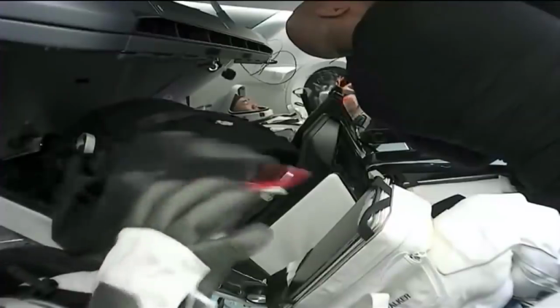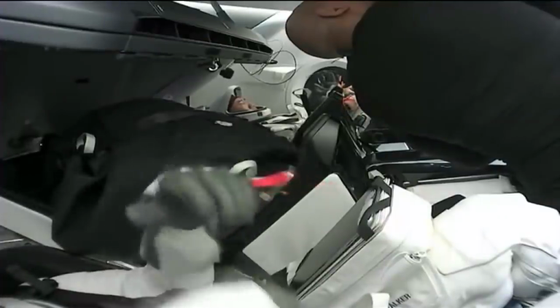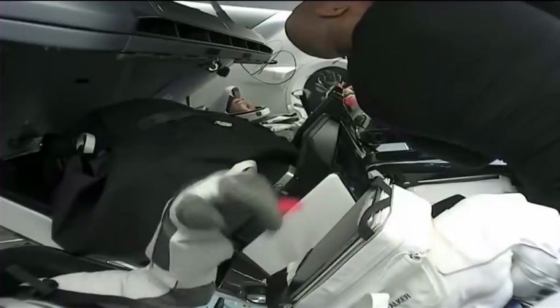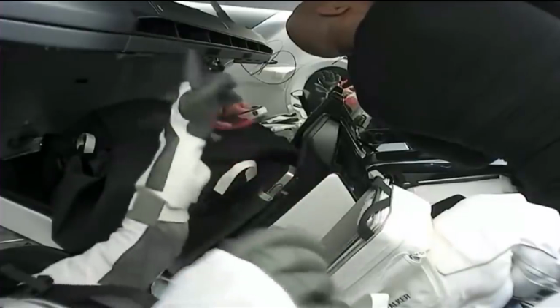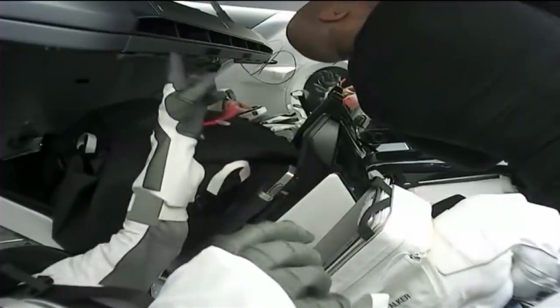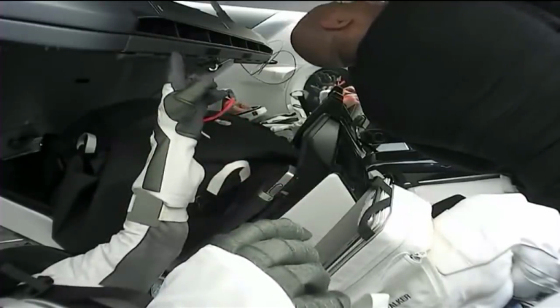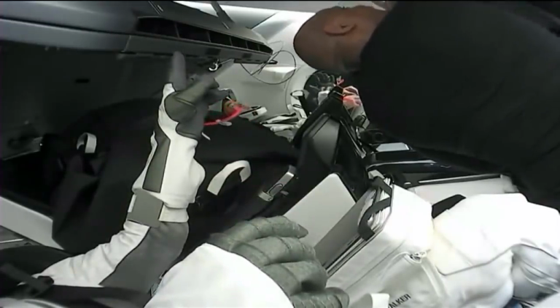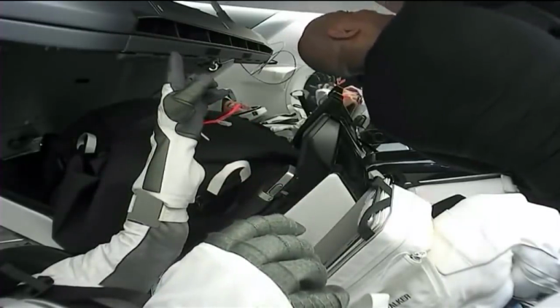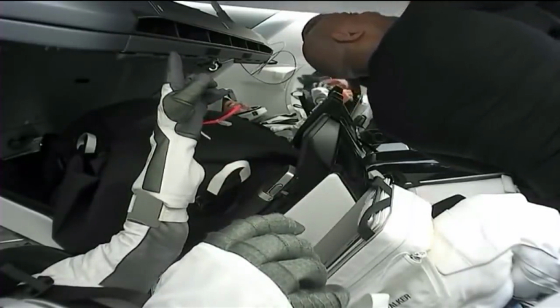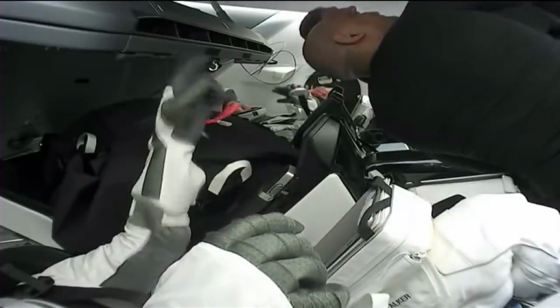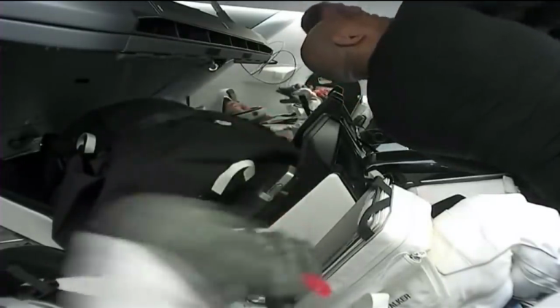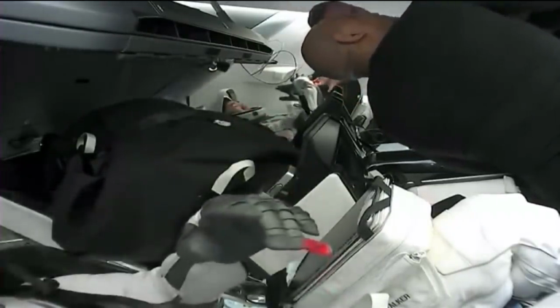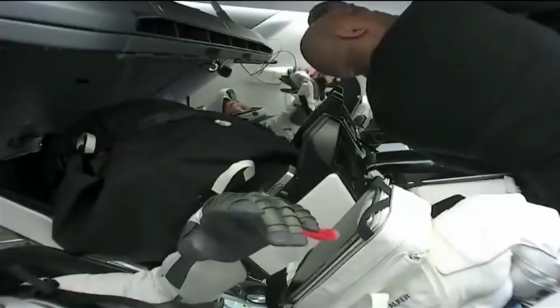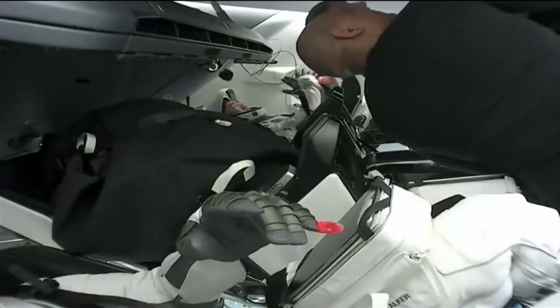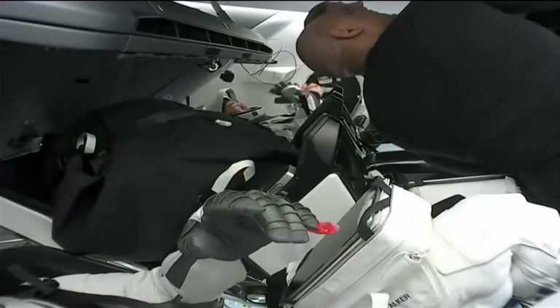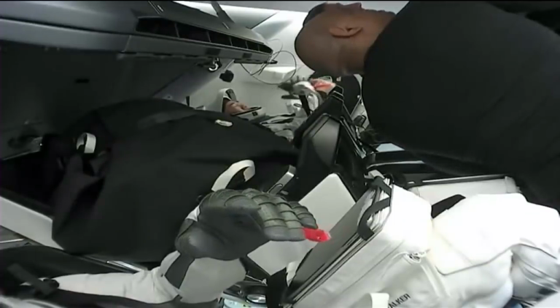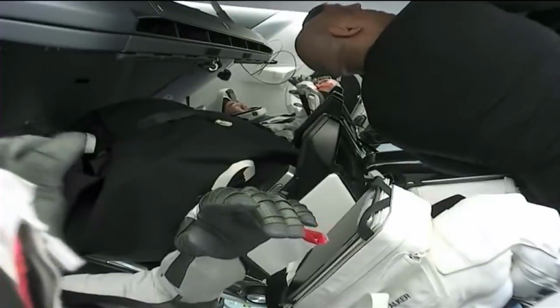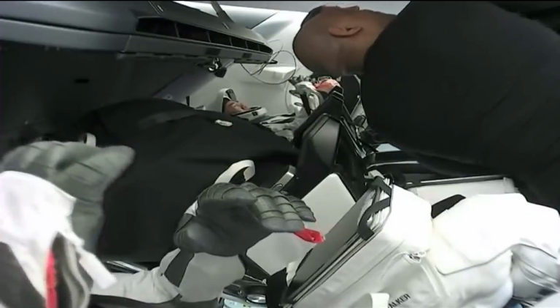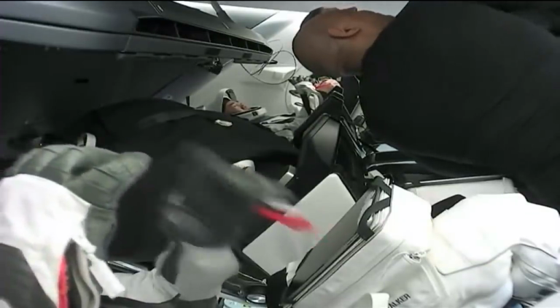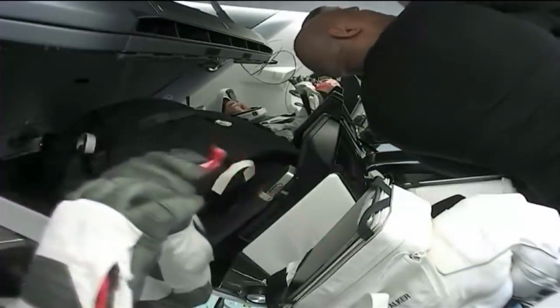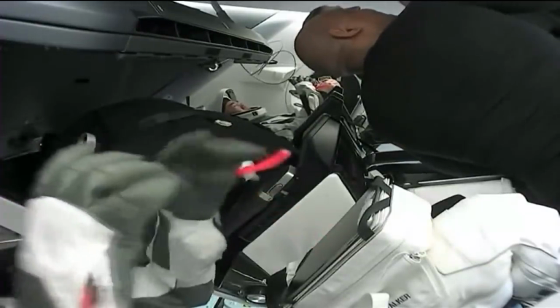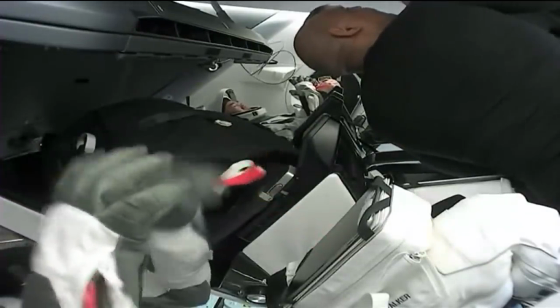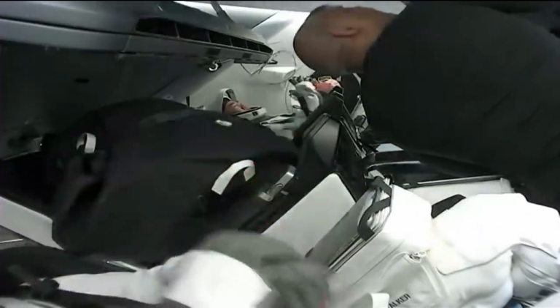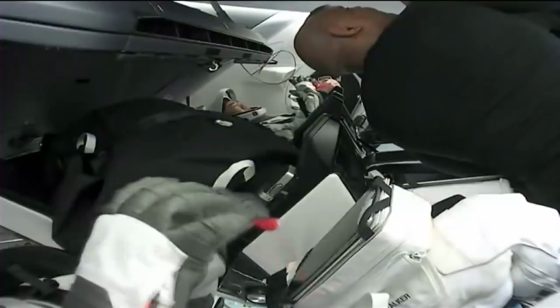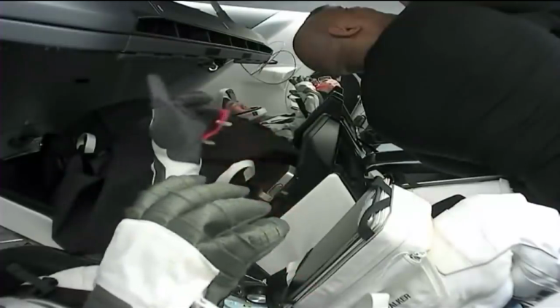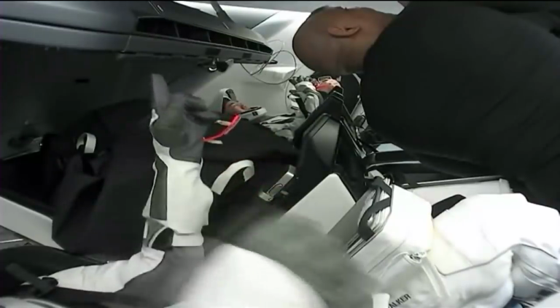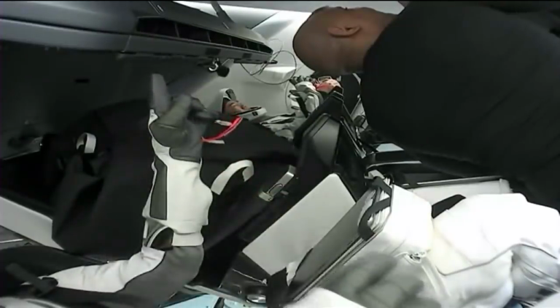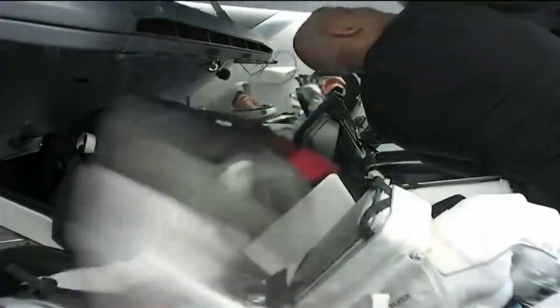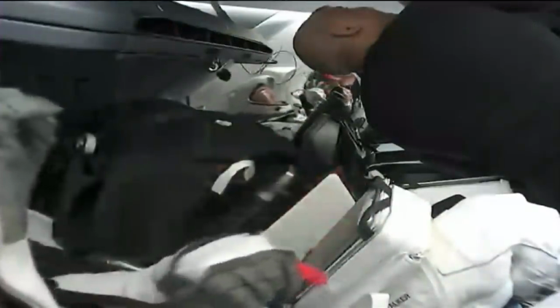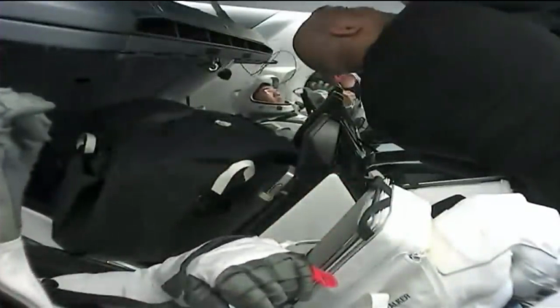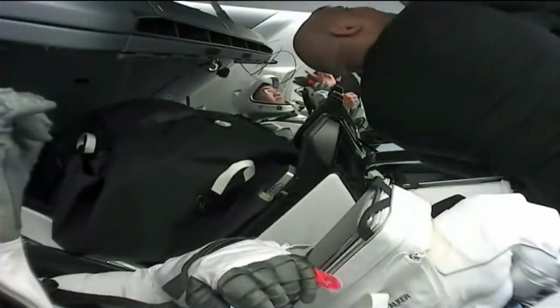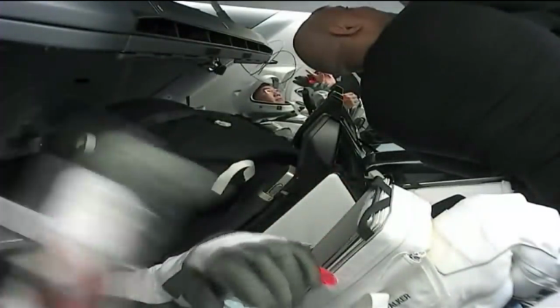Mike Hopkins and Victor Glover — we can see inside the capsule, getting our first look of the day inside Crew Dragon Resilience. Victor Glover is there at the top of your screen. He and Hopkins will suit up shortly. Looks like they might be getting some final pictures.